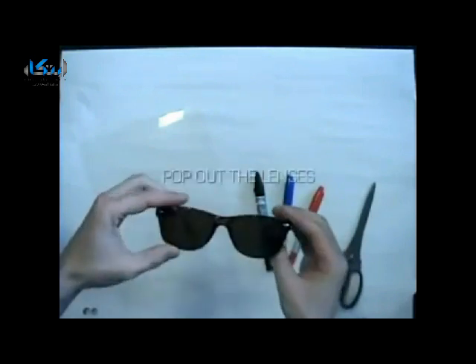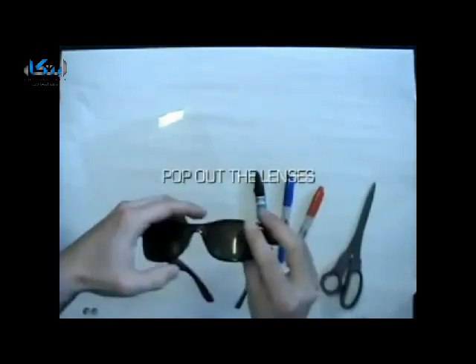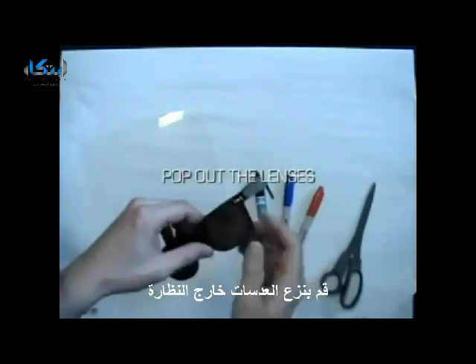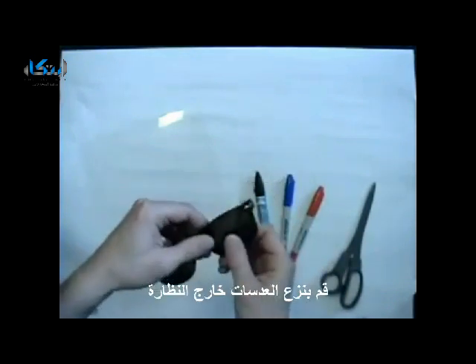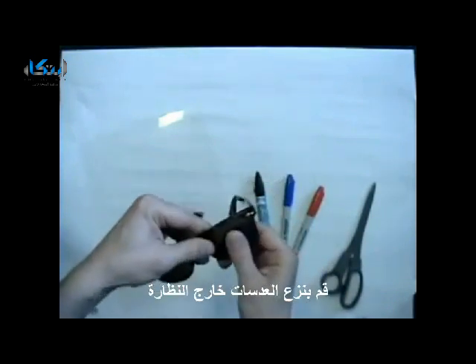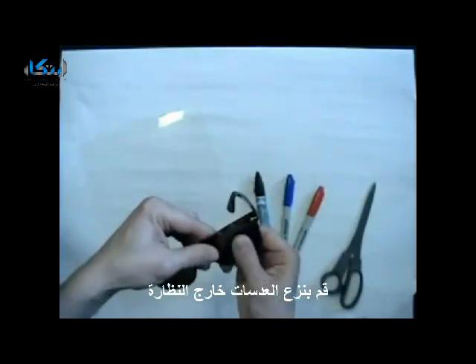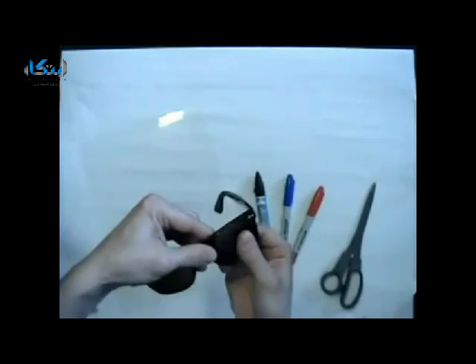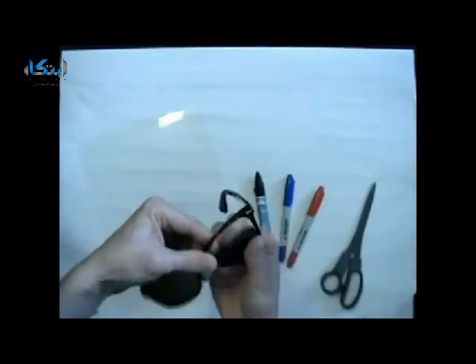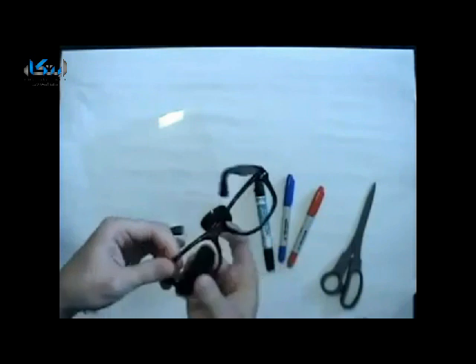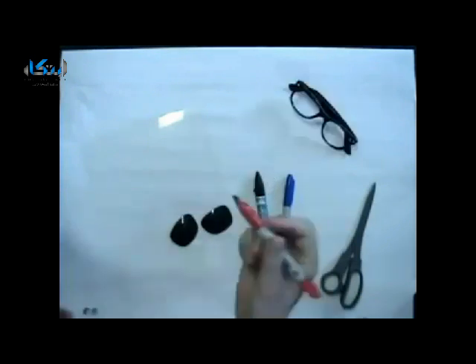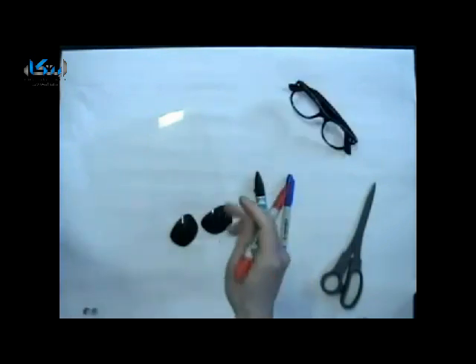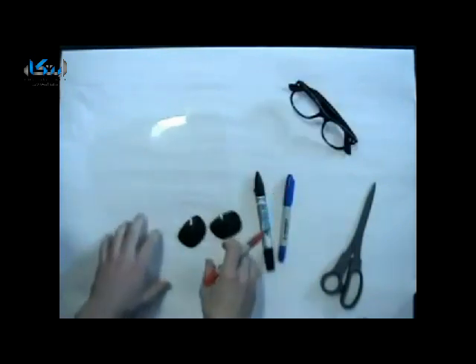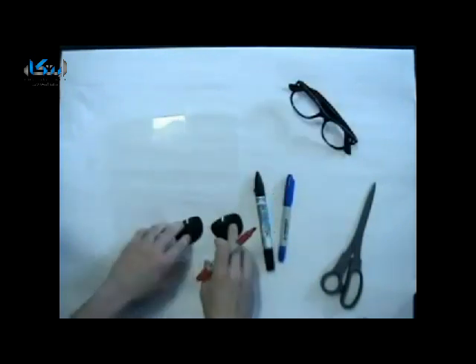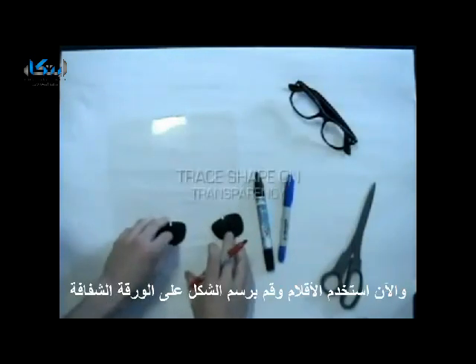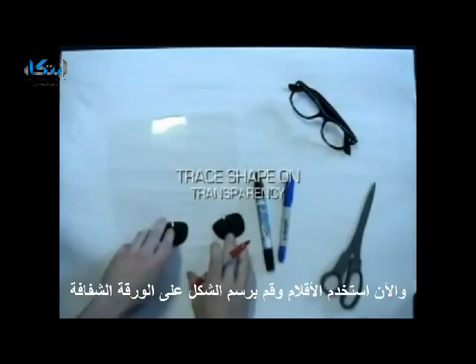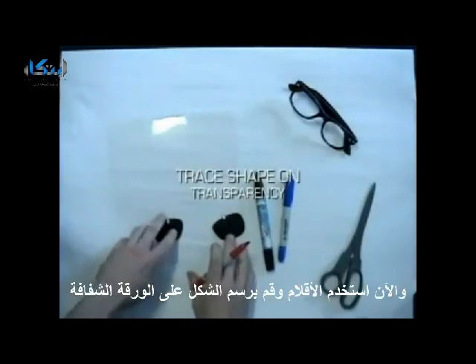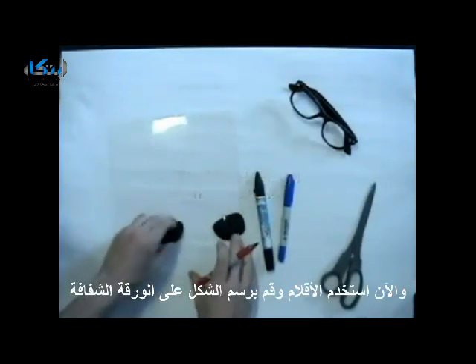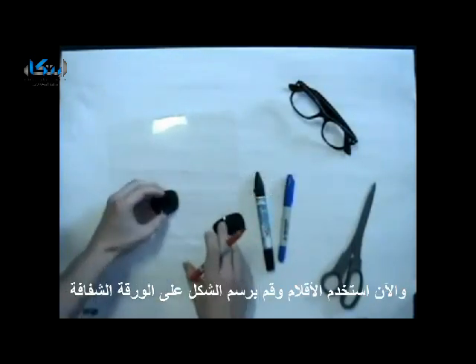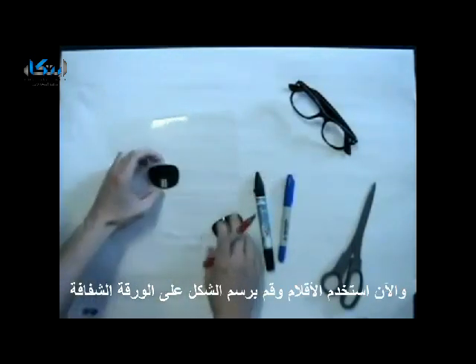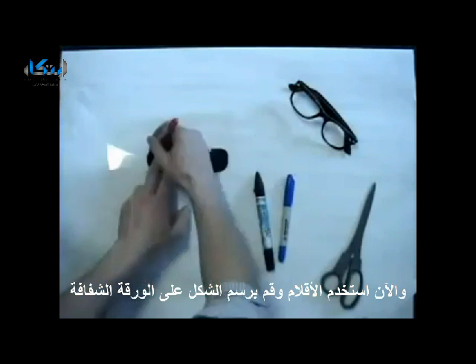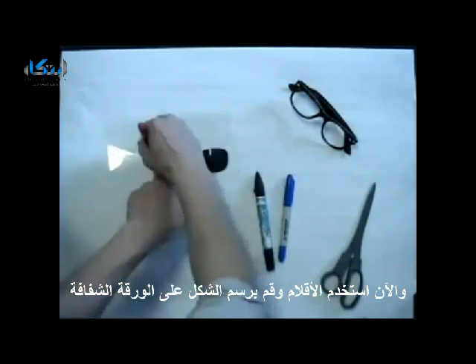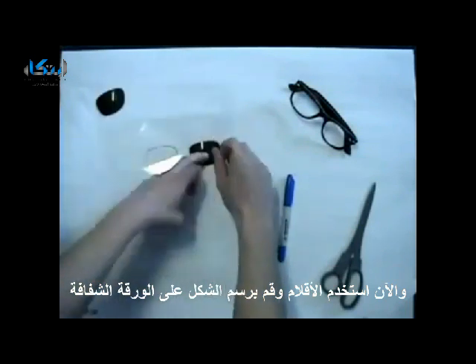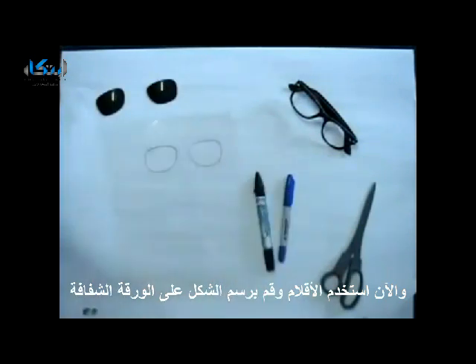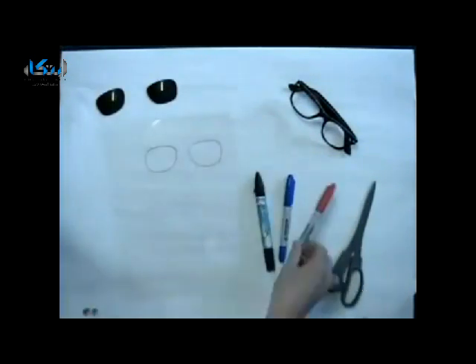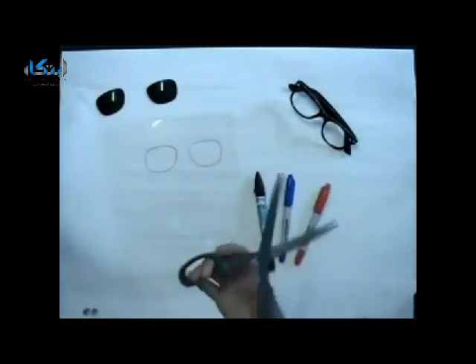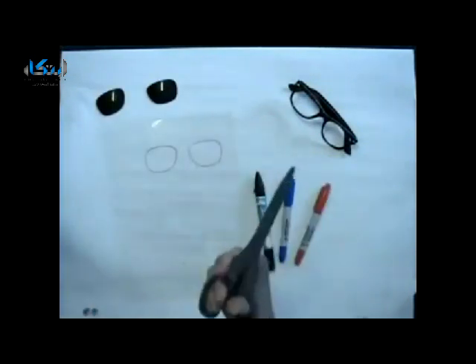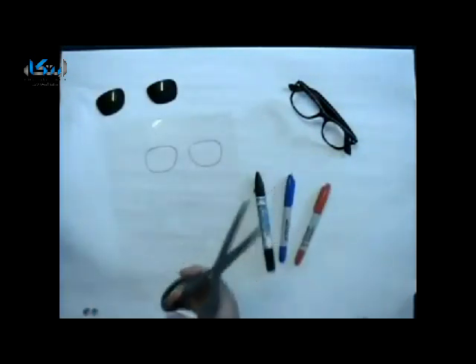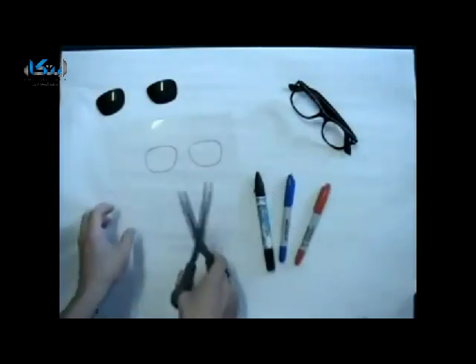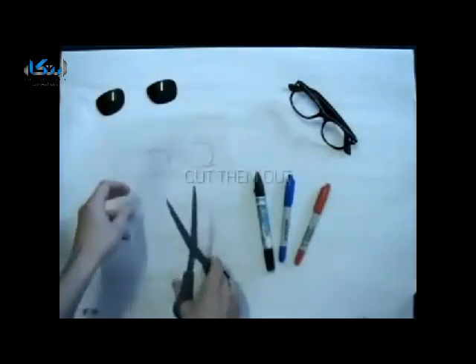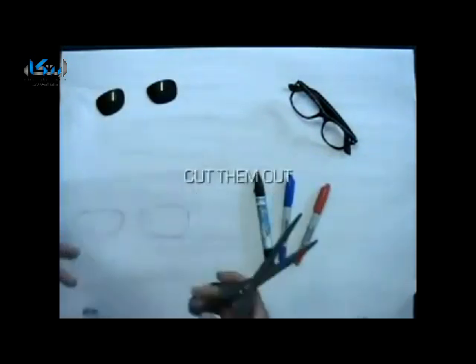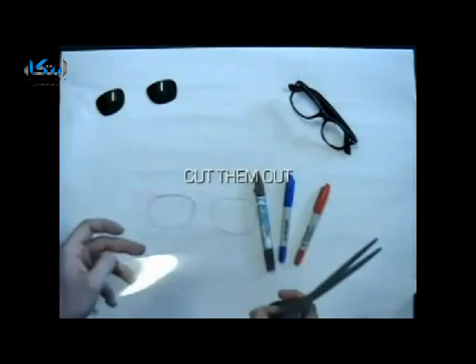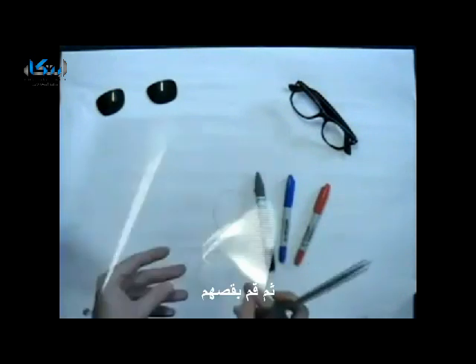Pop the lenses out of your glasses. Now using one of the markers, trace the shape onto the transparency sheet, and then cut them out.